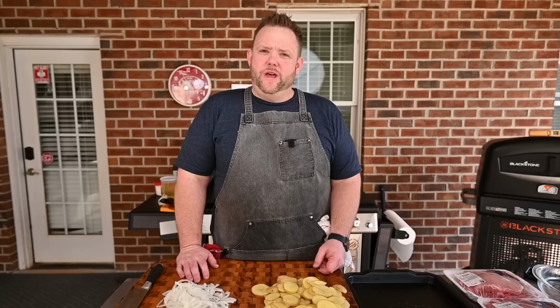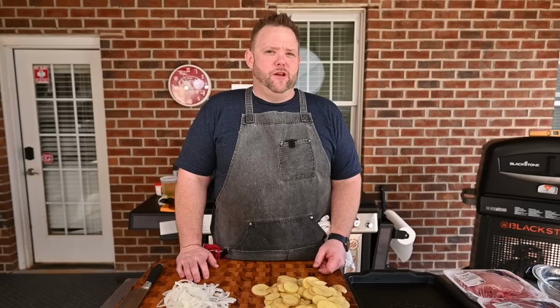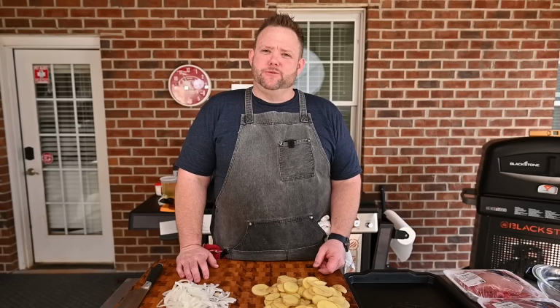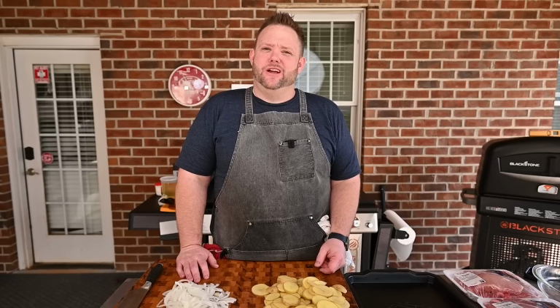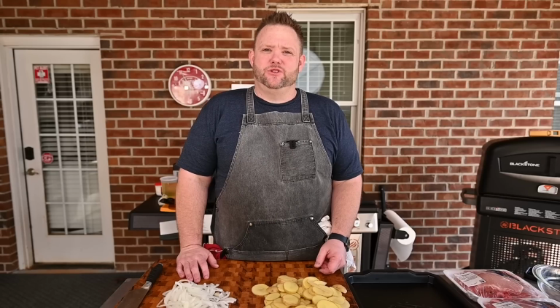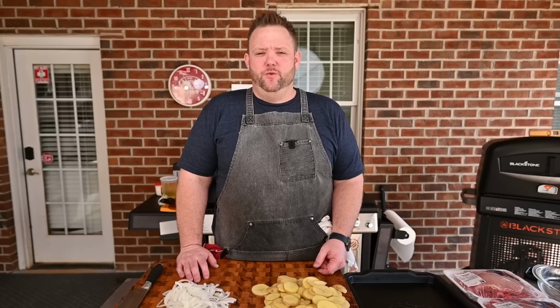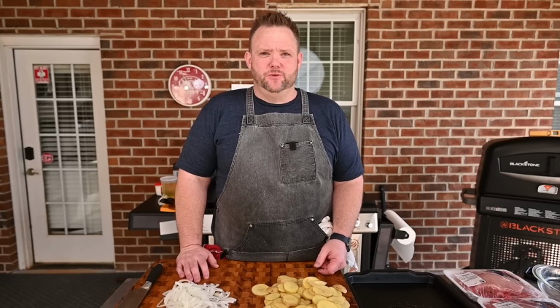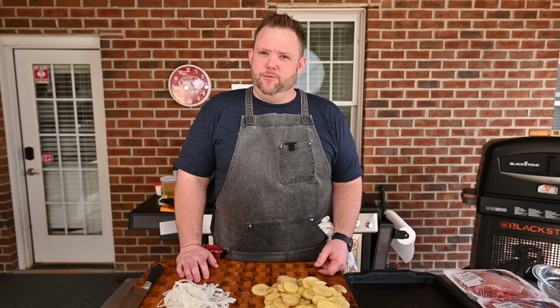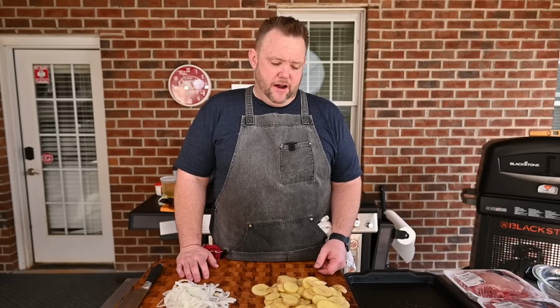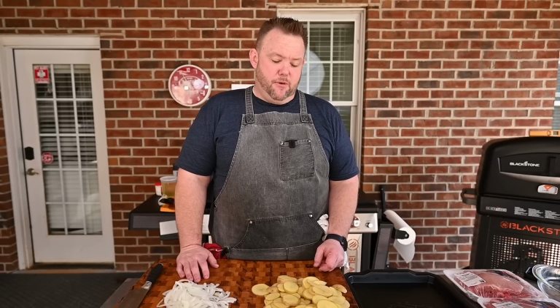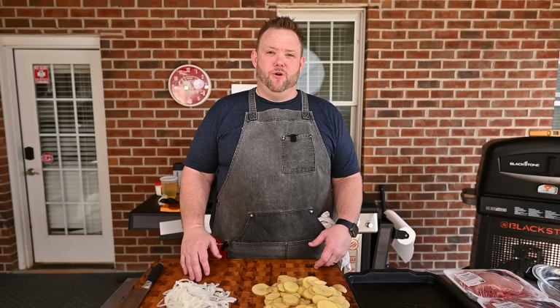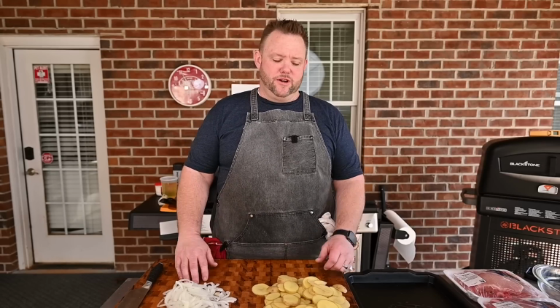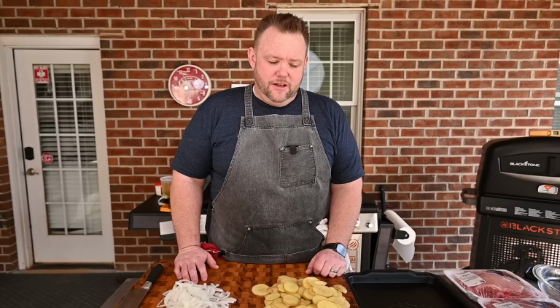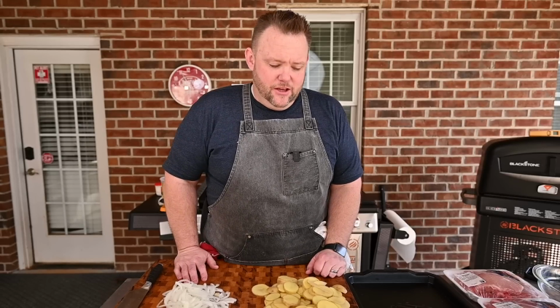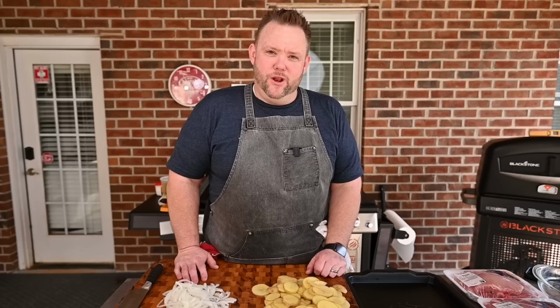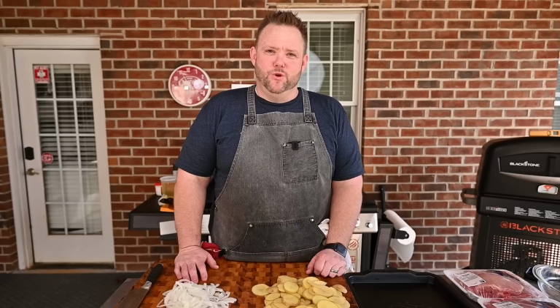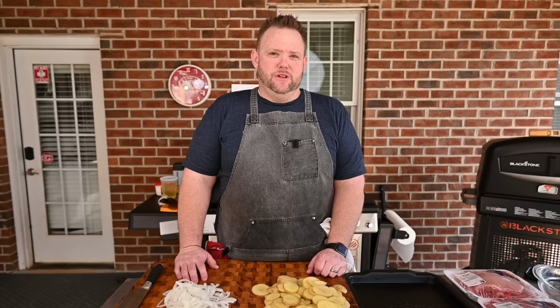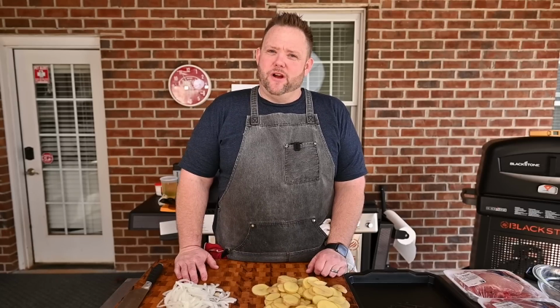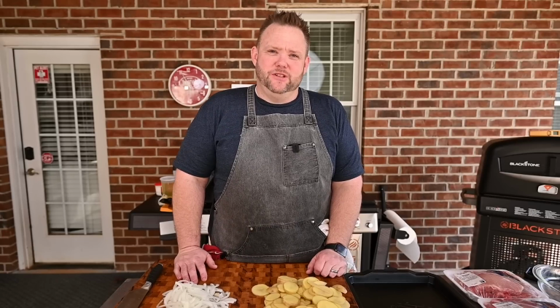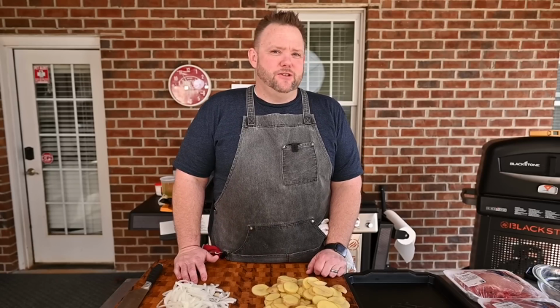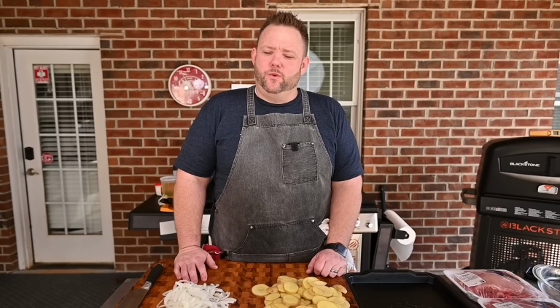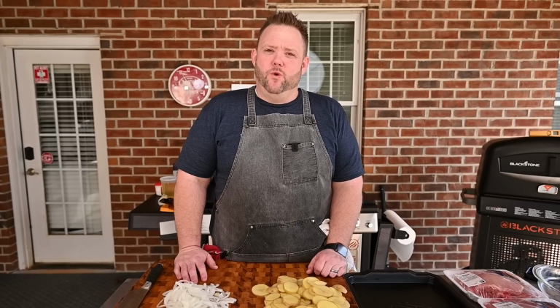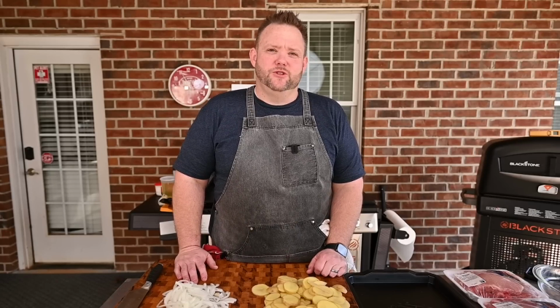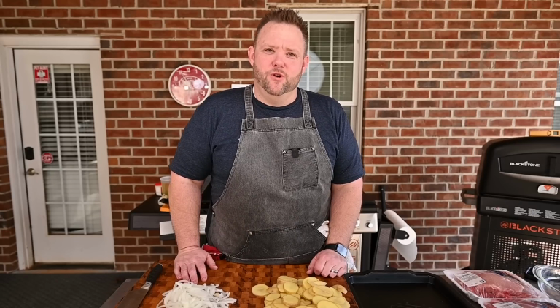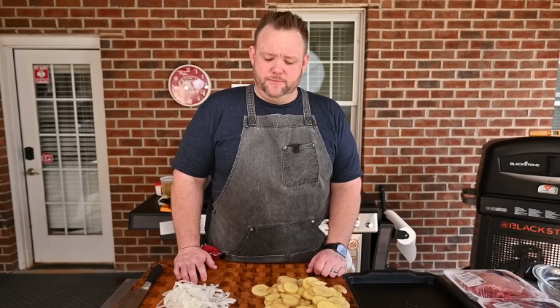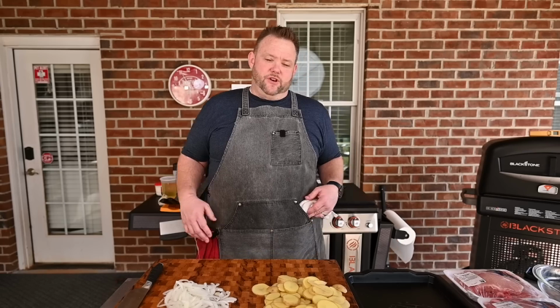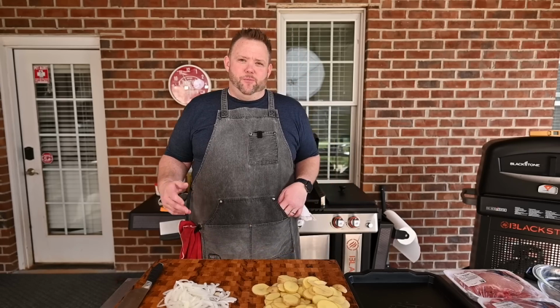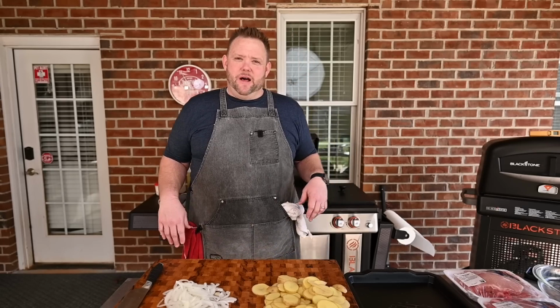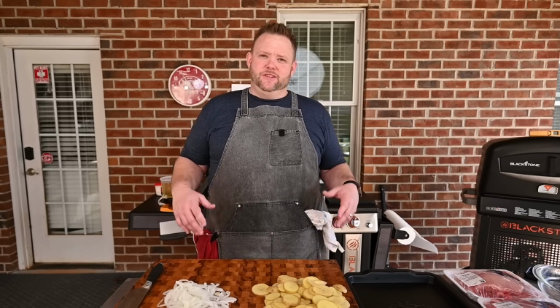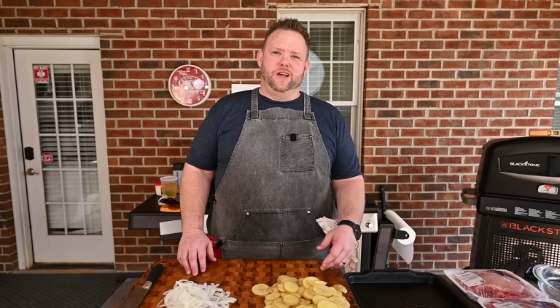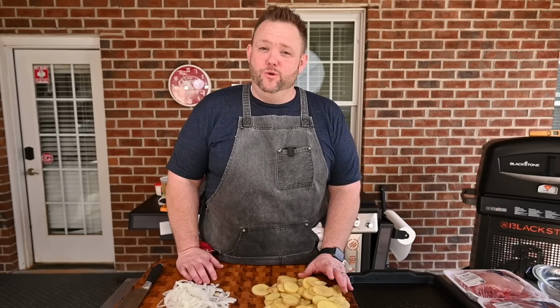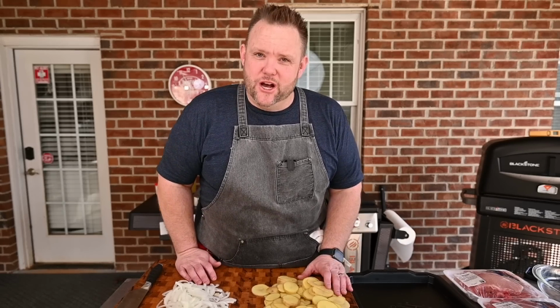We had these fried pork chops and taters like almost every week — this was a staple in our house. My mom would come home from working and she'd bread up some pork chops and have them with fried taters in an iron skillet. Boy, some good groceries. This right here kind of puts me in mind of that, so it's kind of an ode to my childhood.